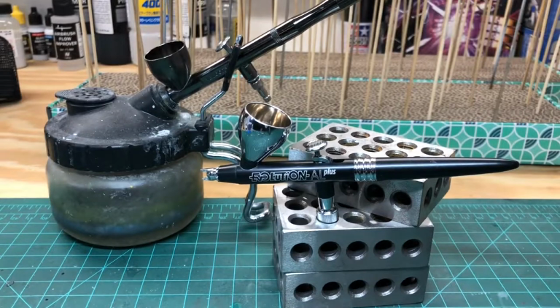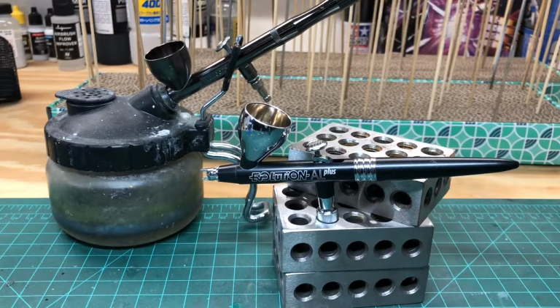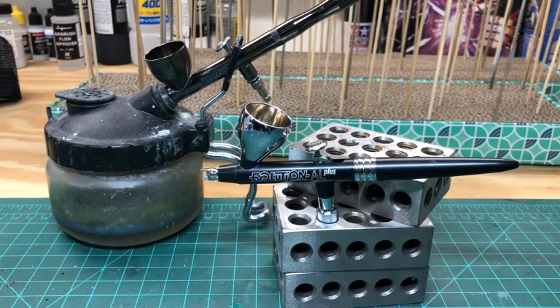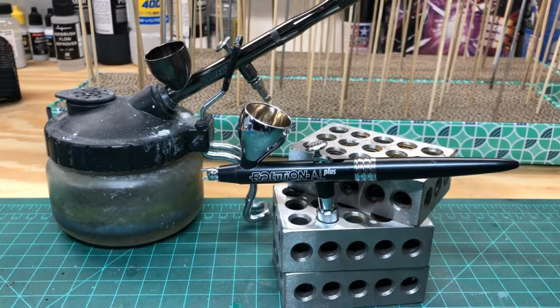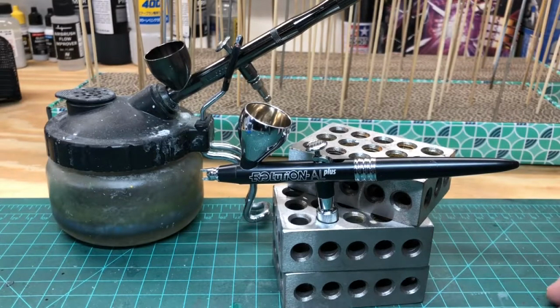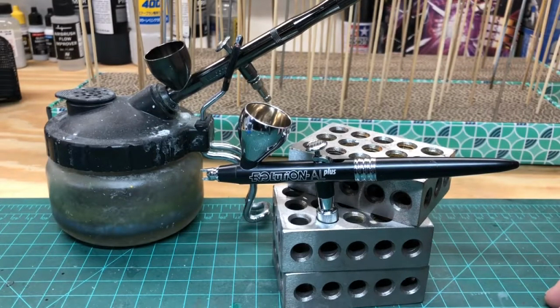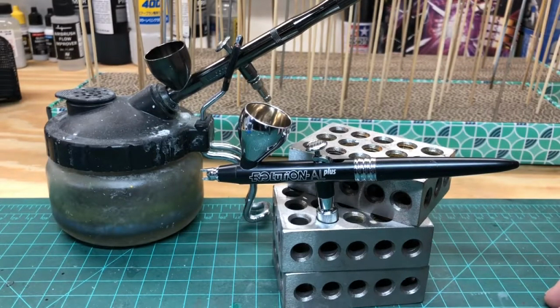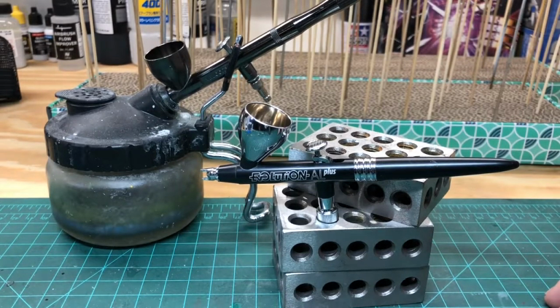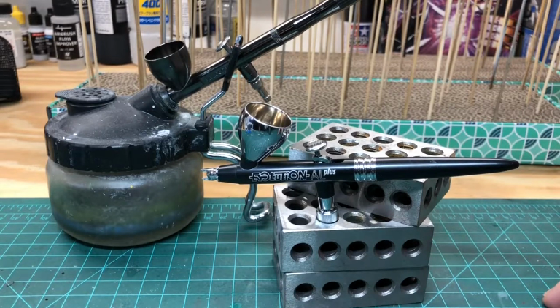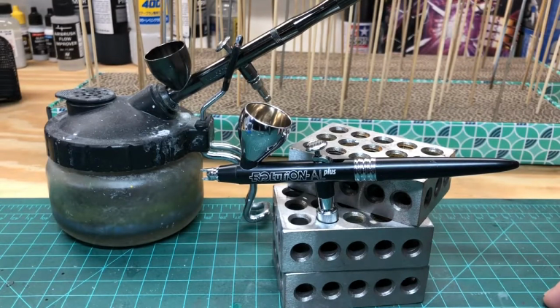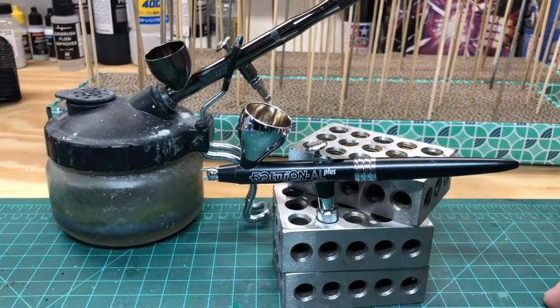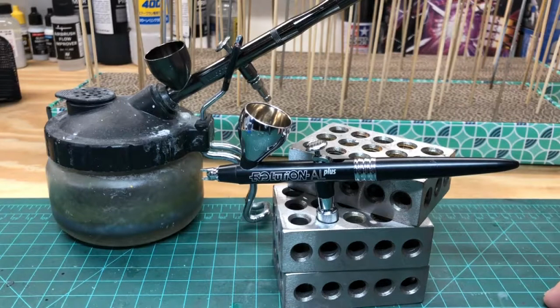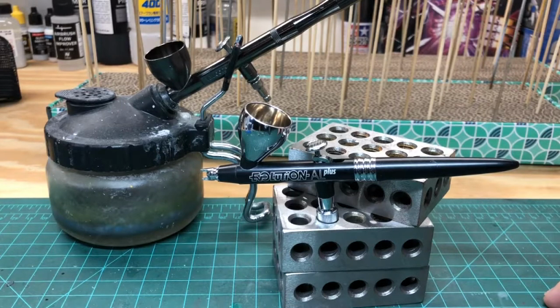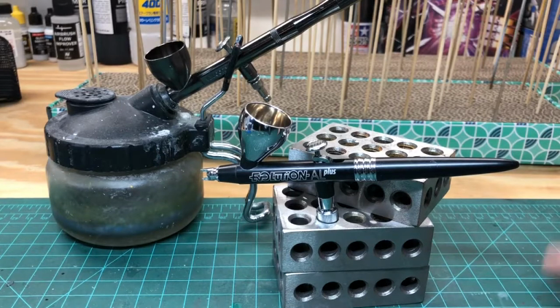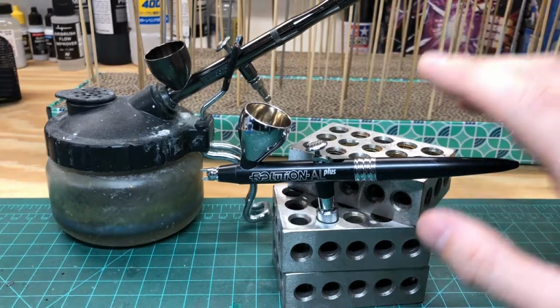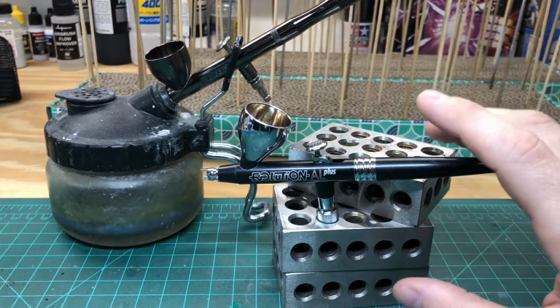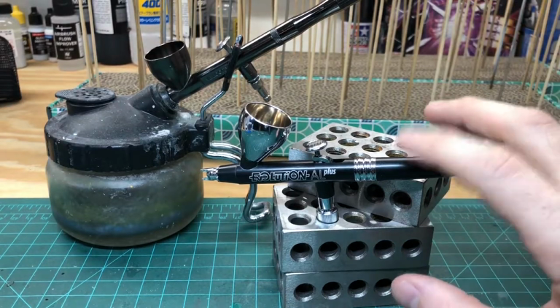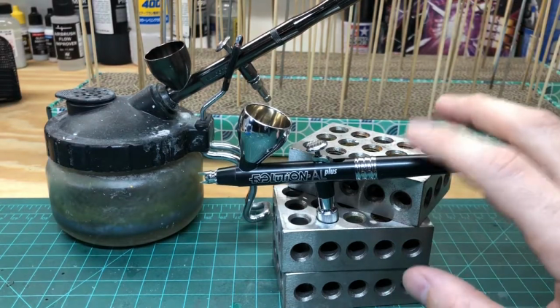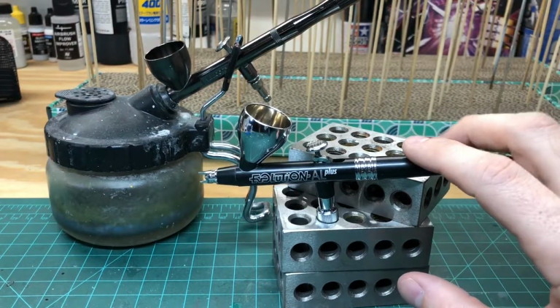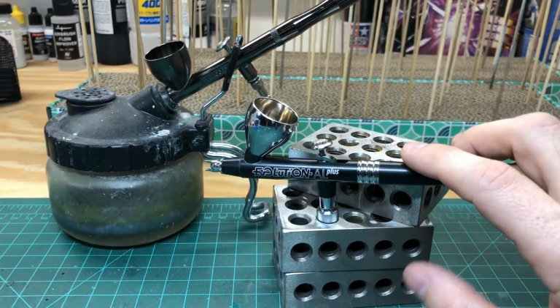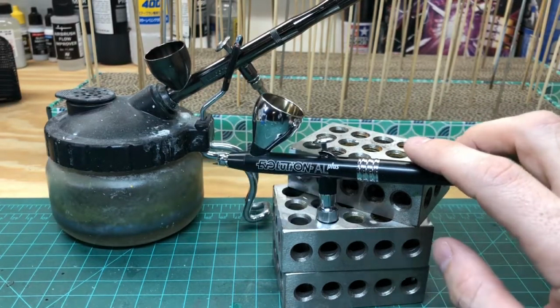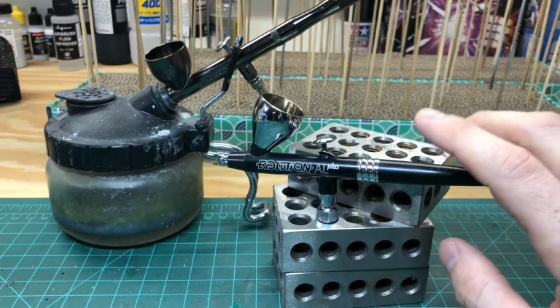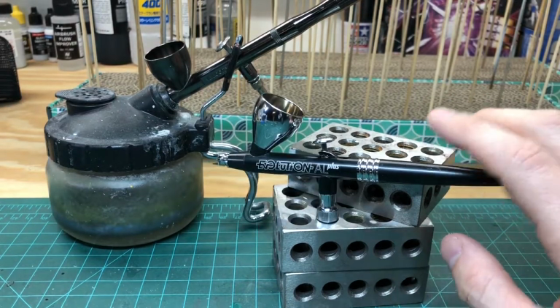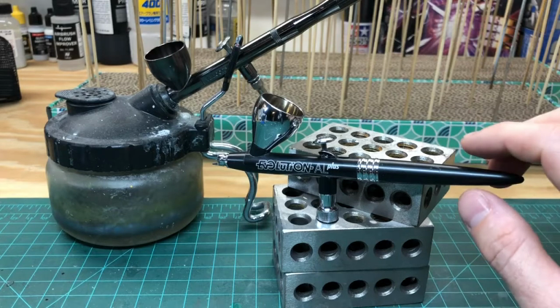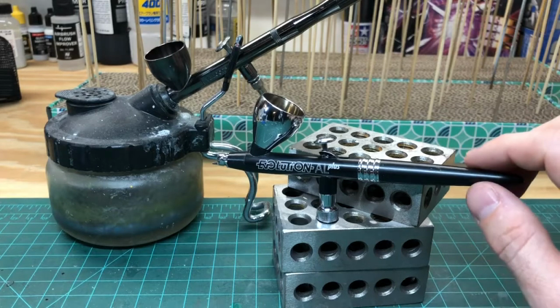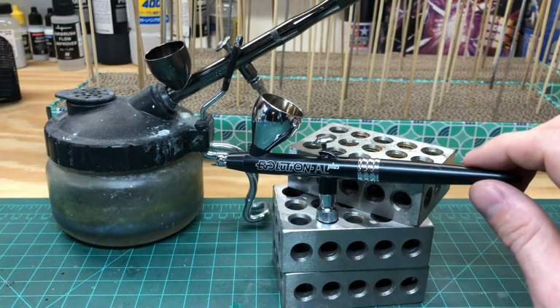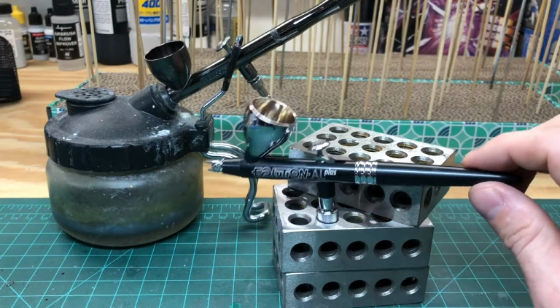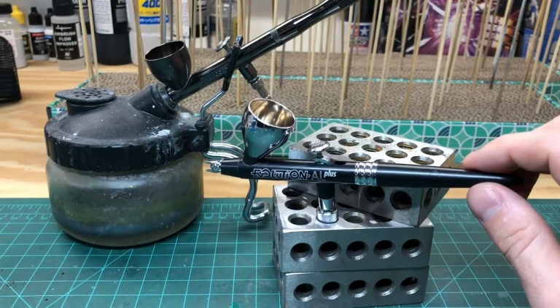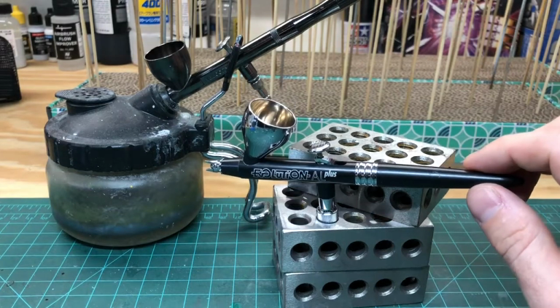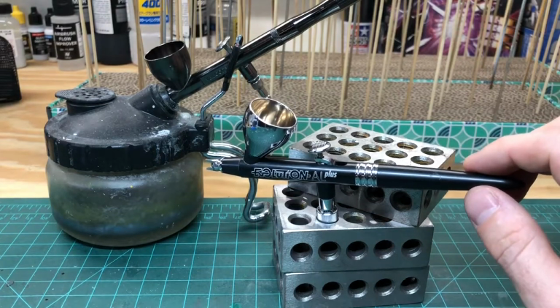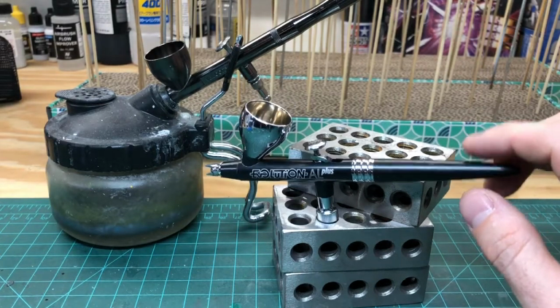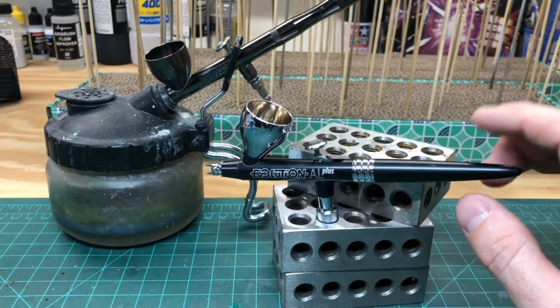Hey team, Macho Models here. Wanted to do a video talking about the new Harder and Stenbeck Evolution AL Plus Airbrush that I picked up from Spray Gunner at SprayGunner.com.